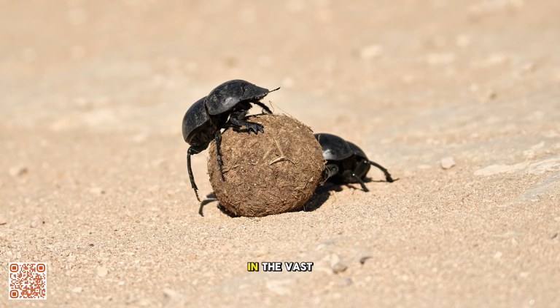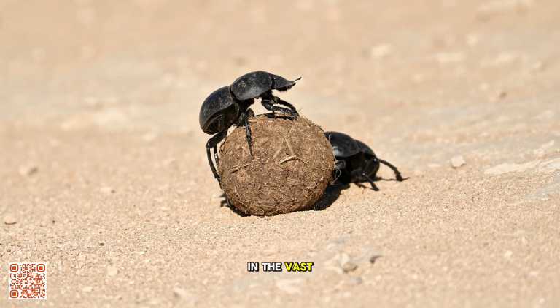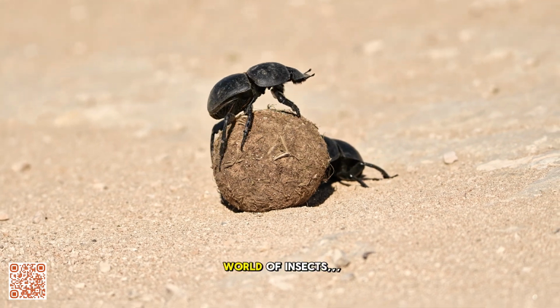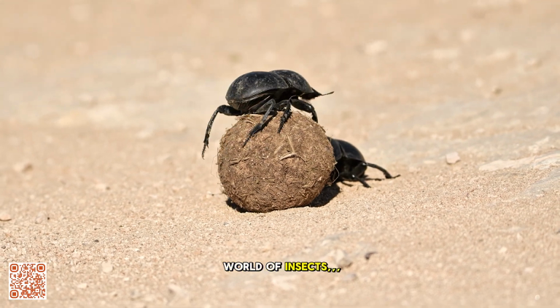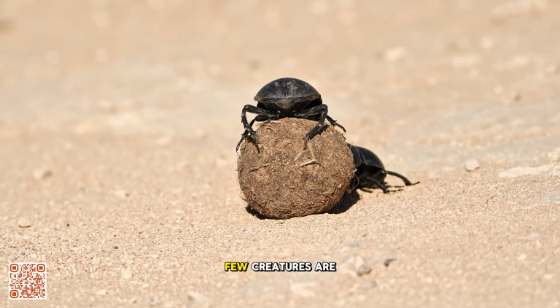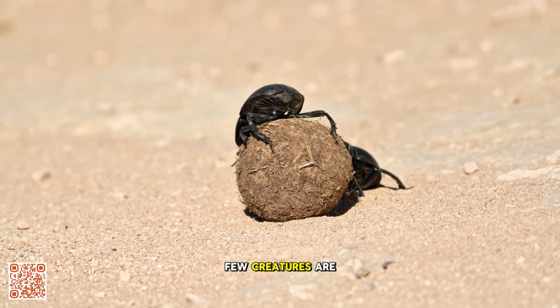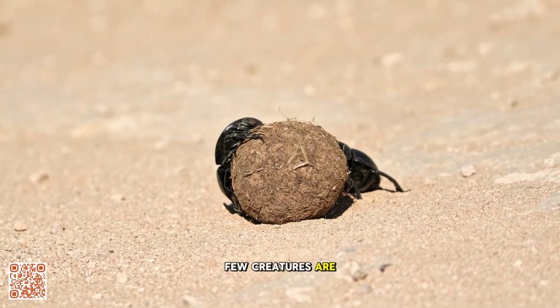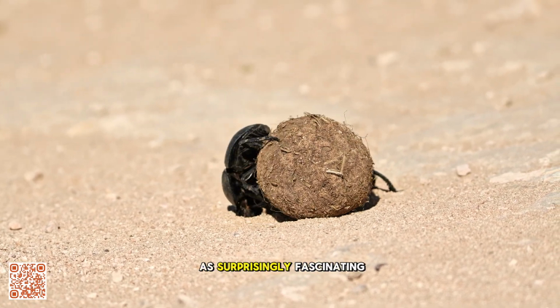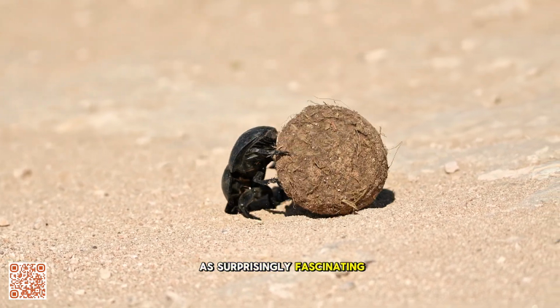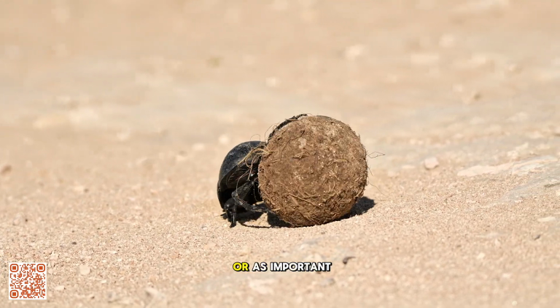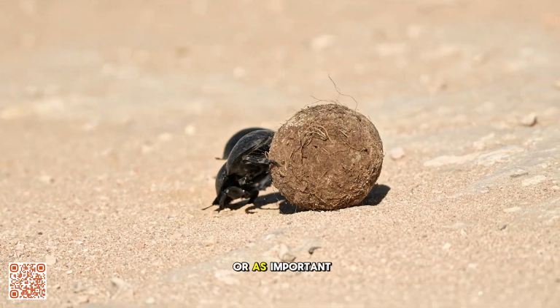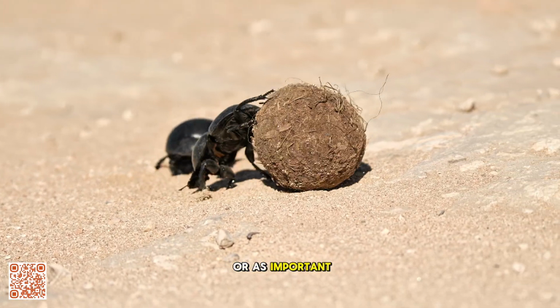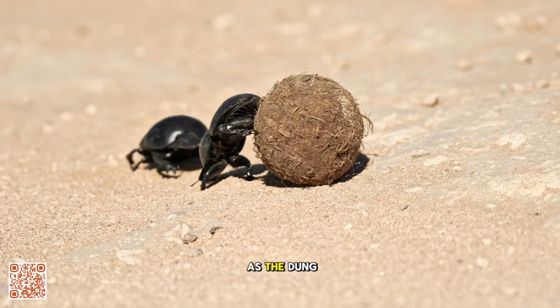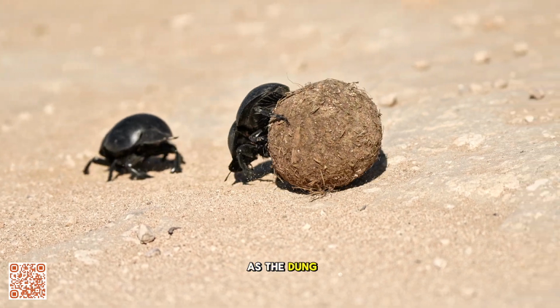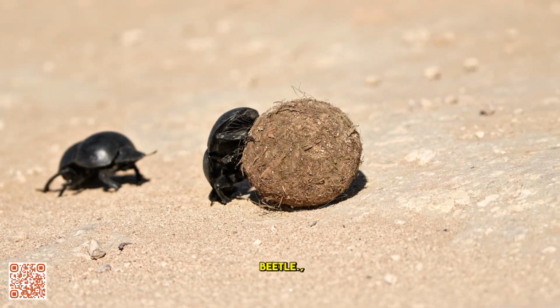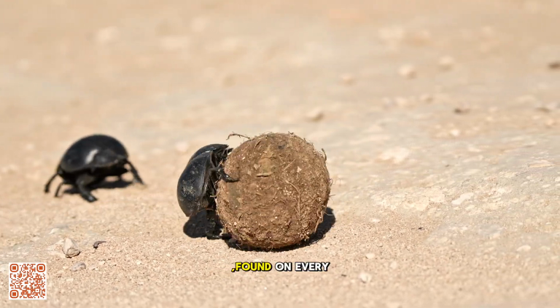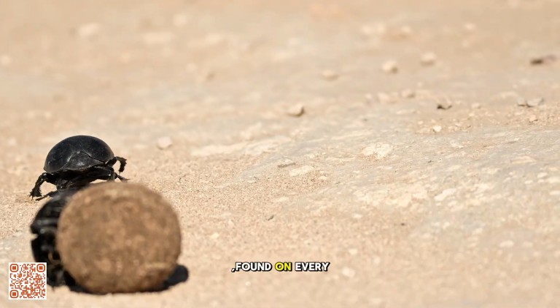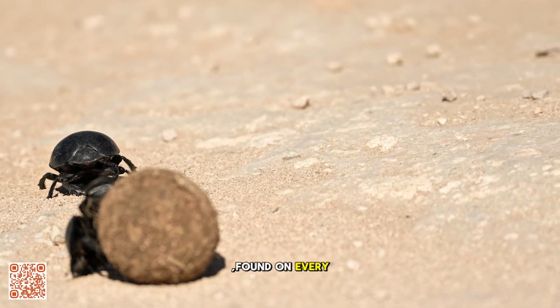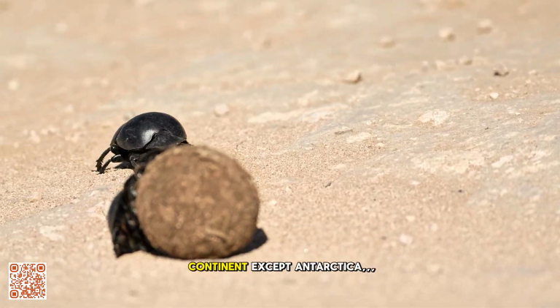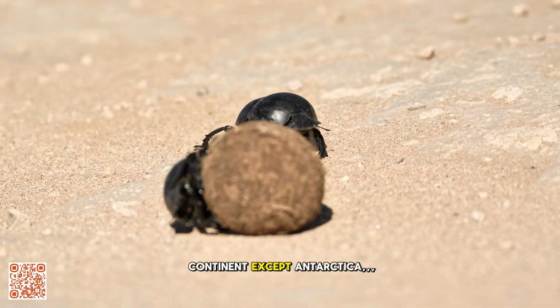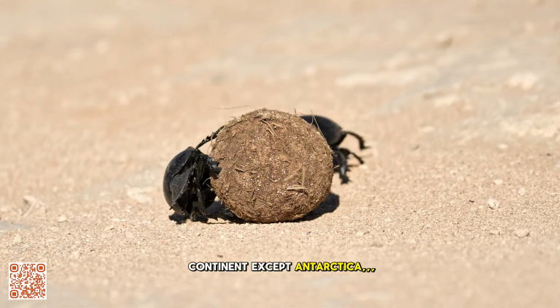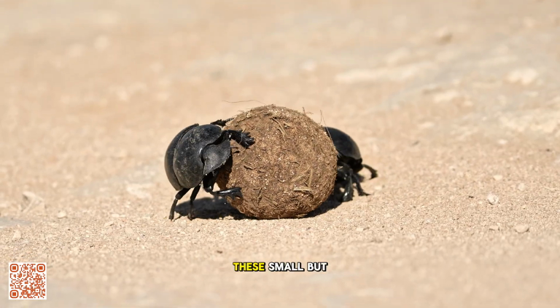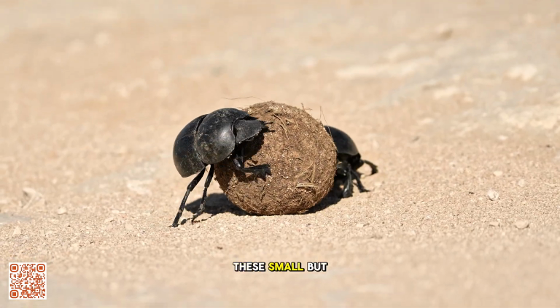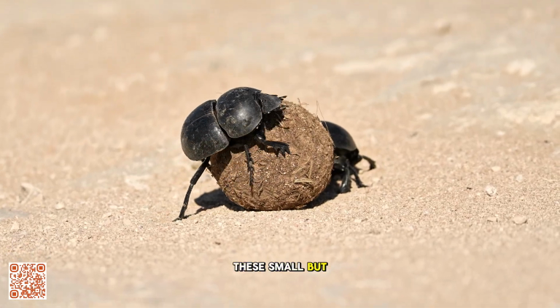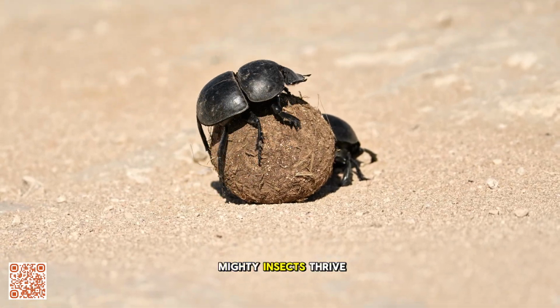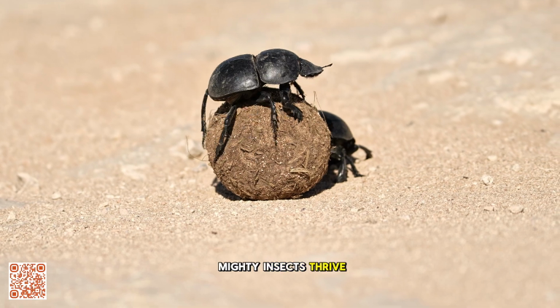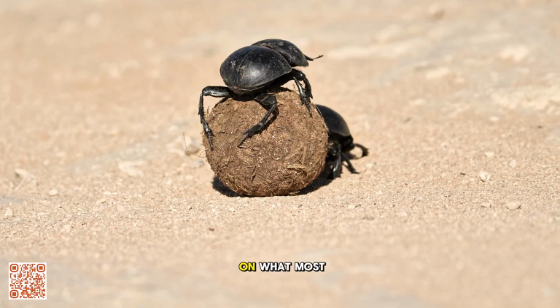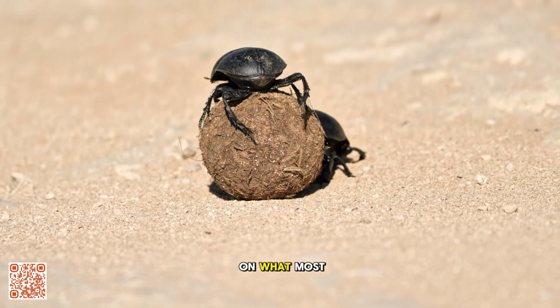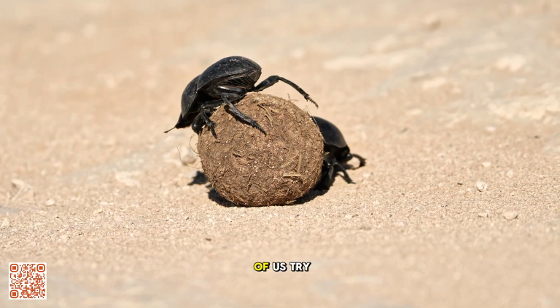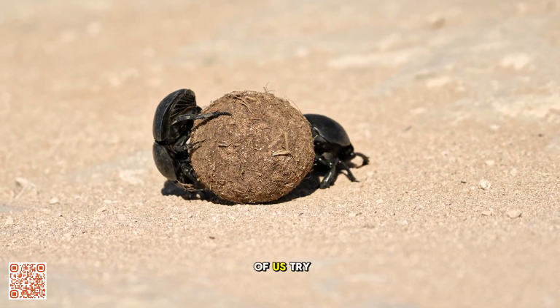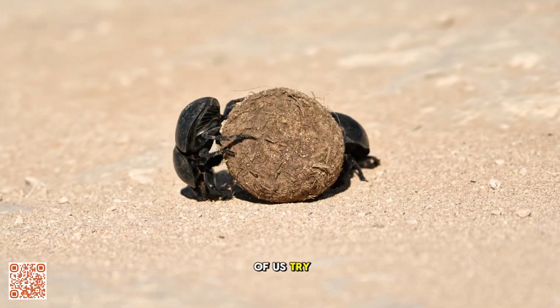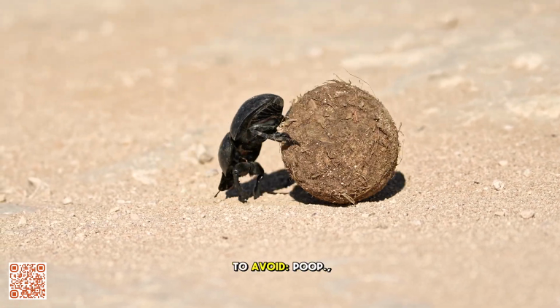In the vast world of insects, few creatures are as surprisingly fascinating or as important as the dung beetle. Found on every continent except Antarctica, these small but mighty insects thrive on what most of us try to avoid: poop.